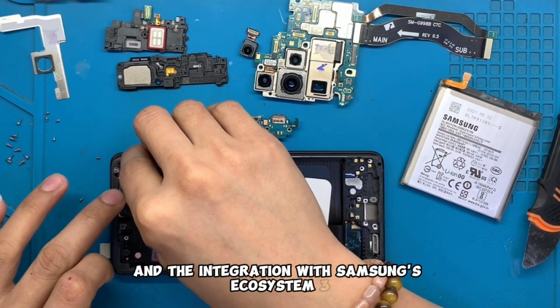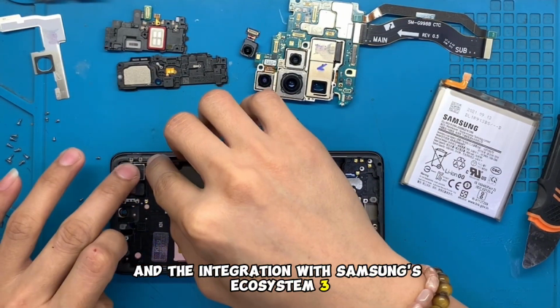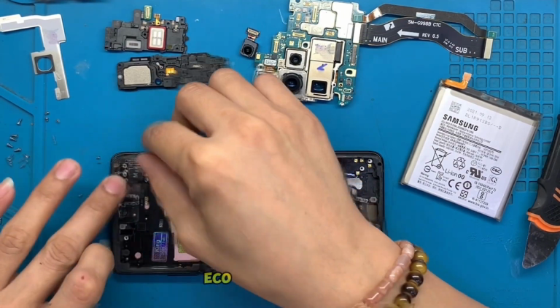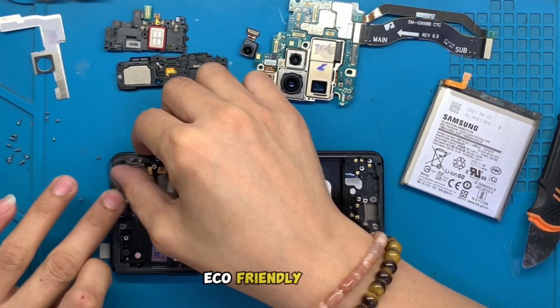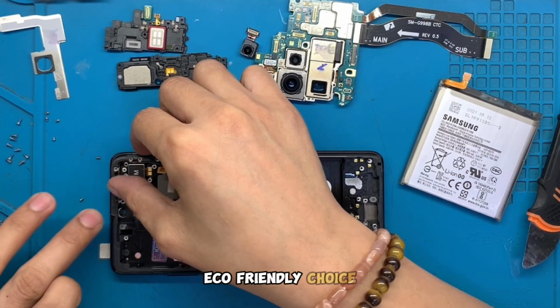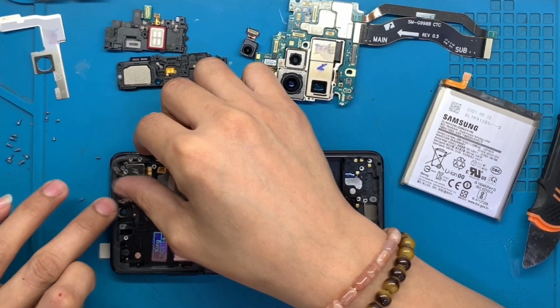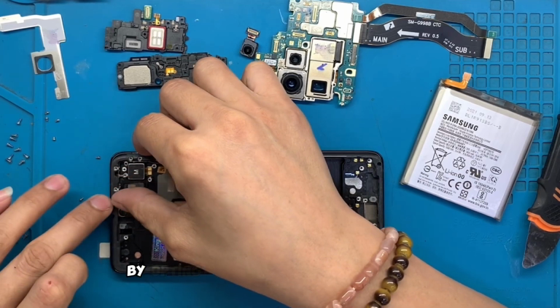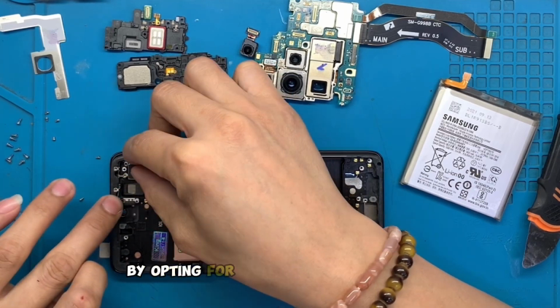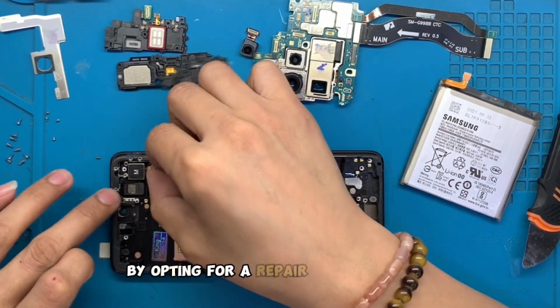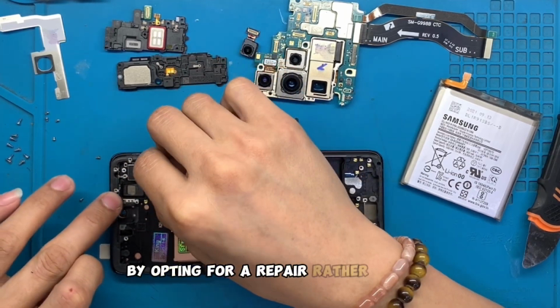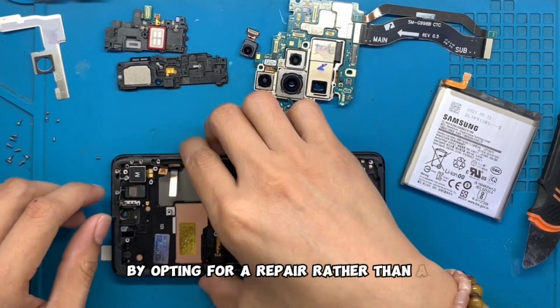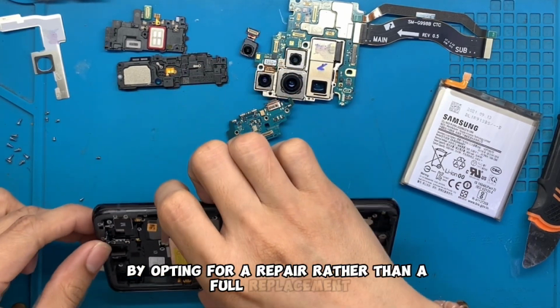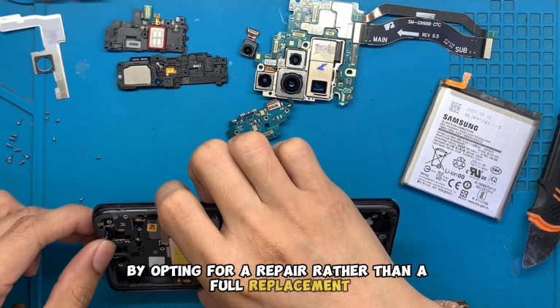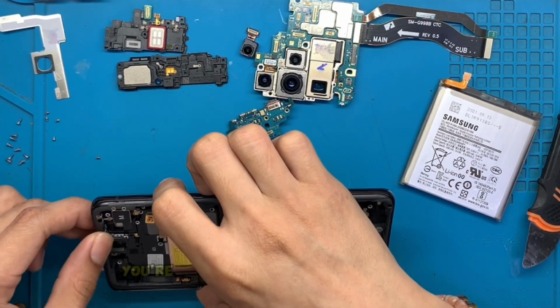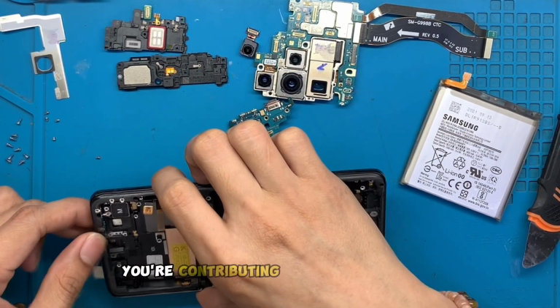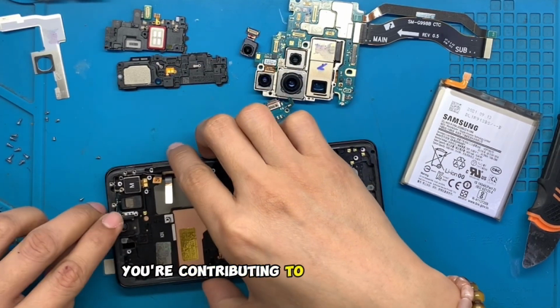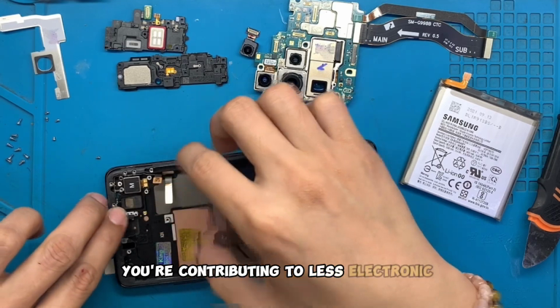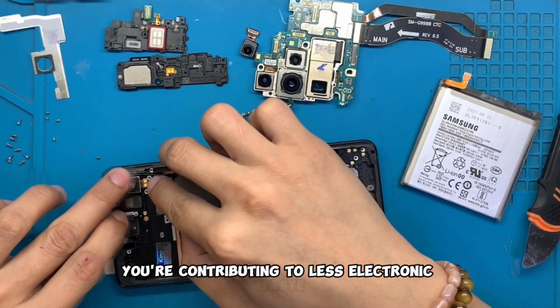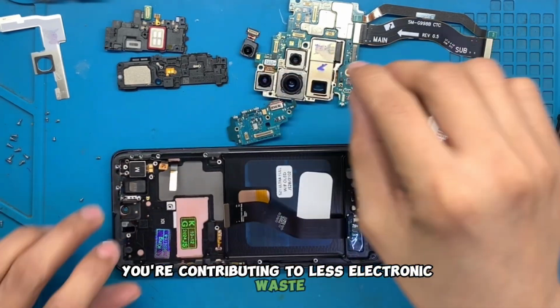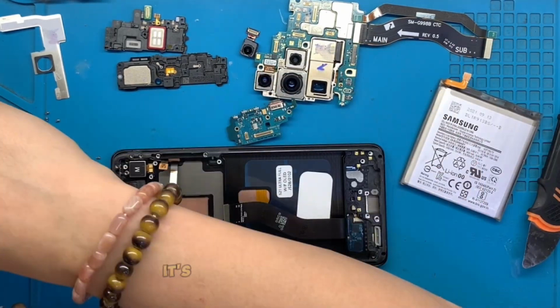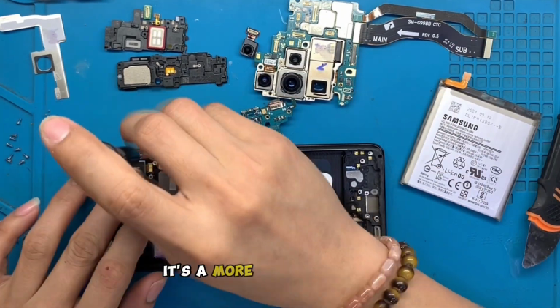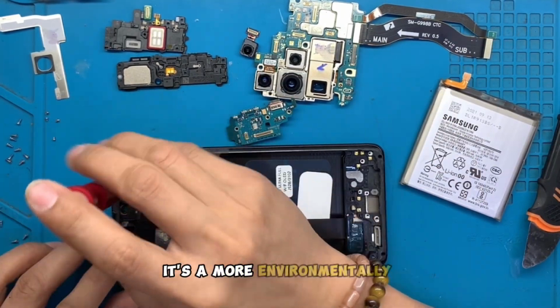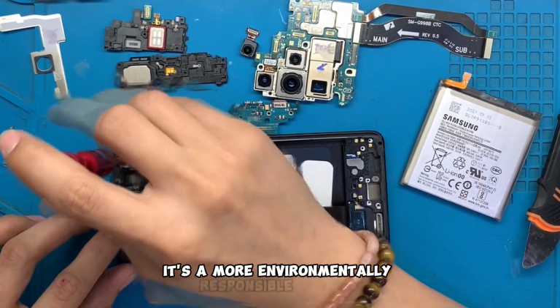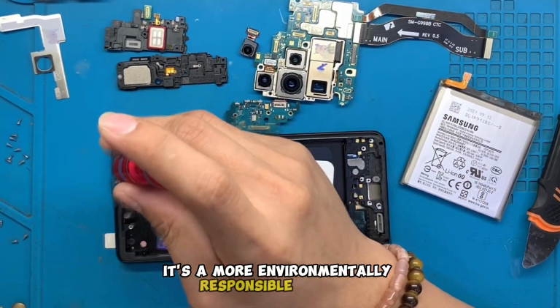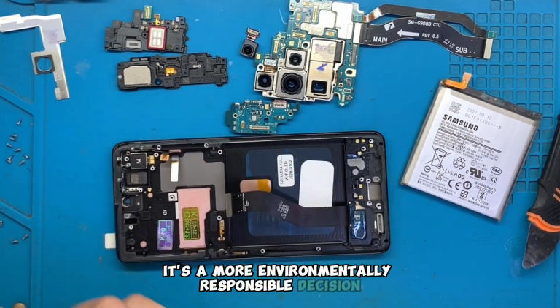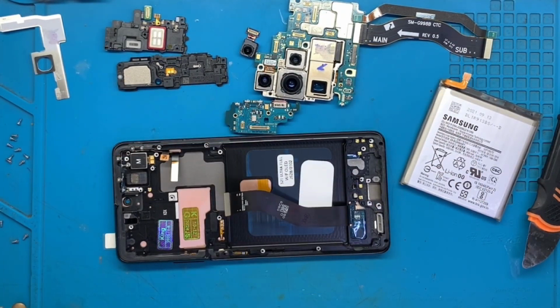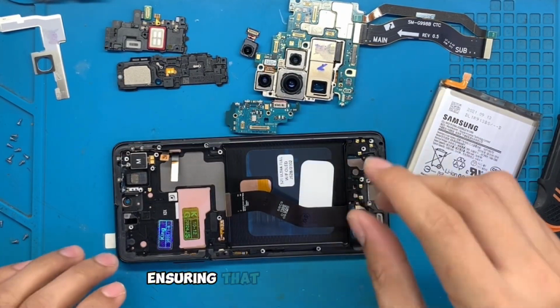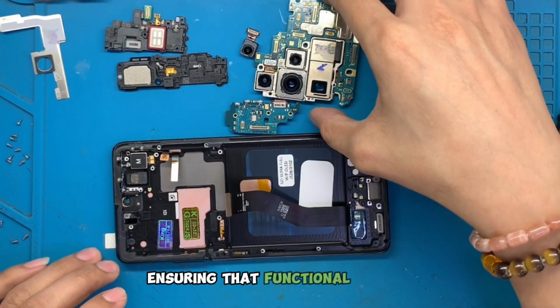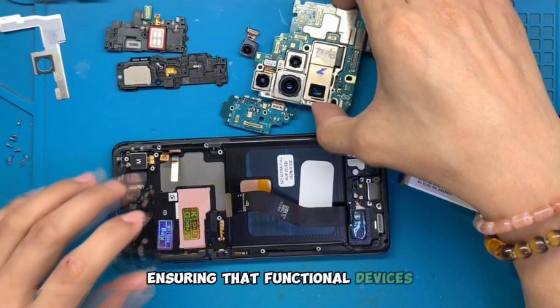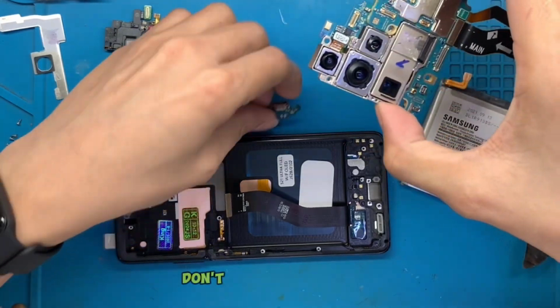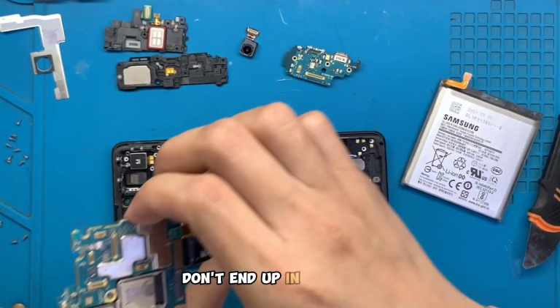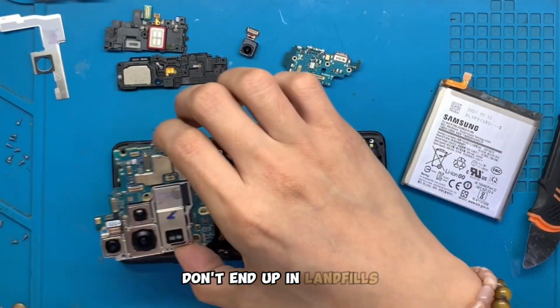3. Eco-Friendly Choice: By opting for a repair rather than a full replacement, you're contributing to less electronic waste. It's a more environmentally responsible decision, ensuring that functional devices don't end up in landfills.